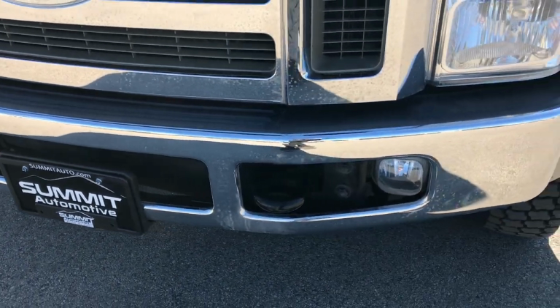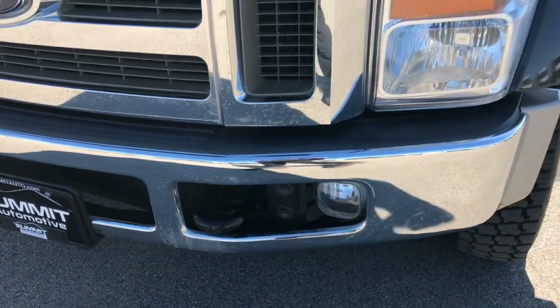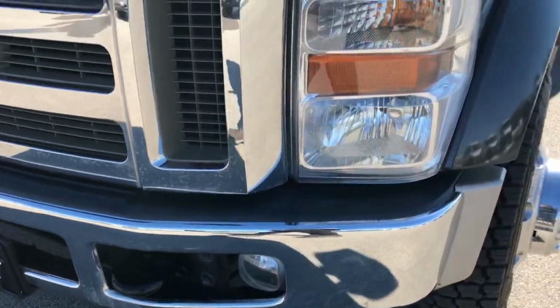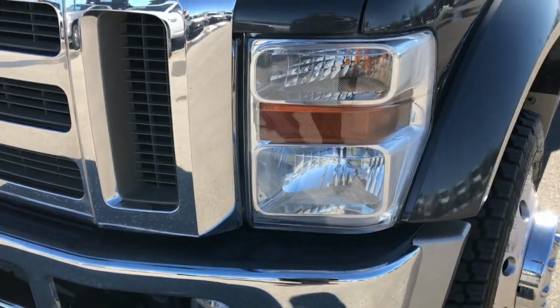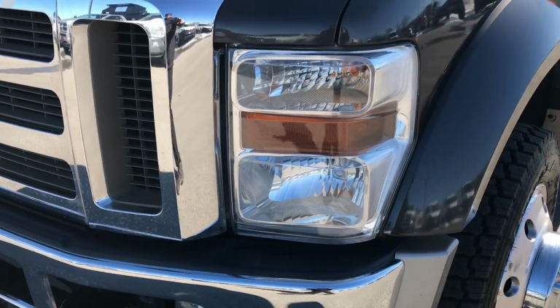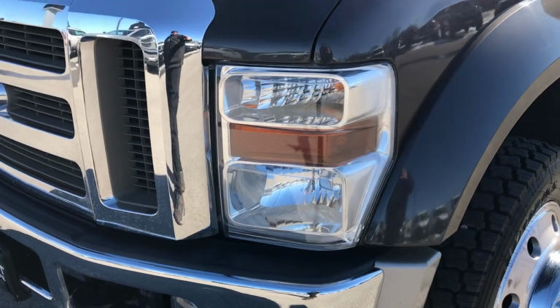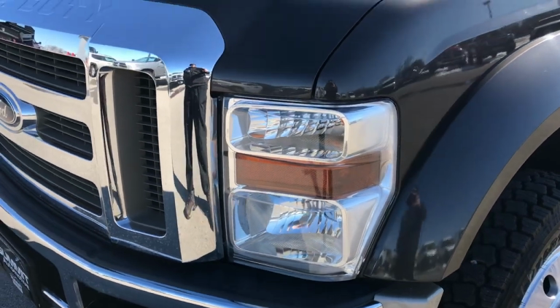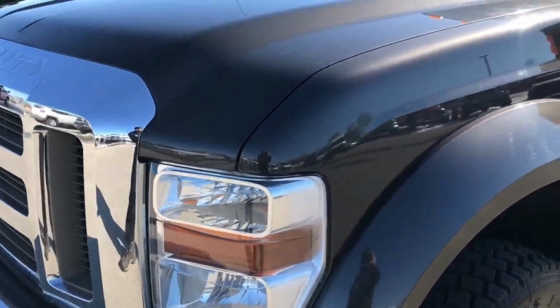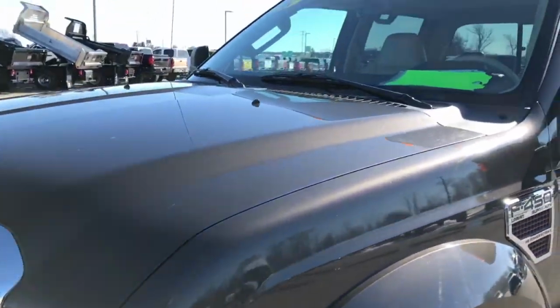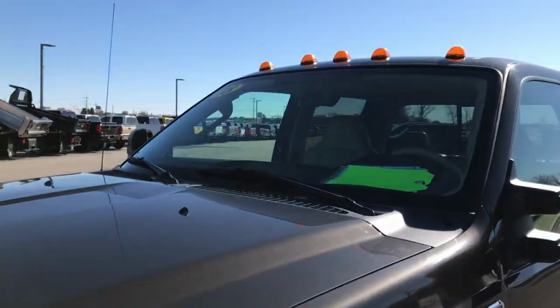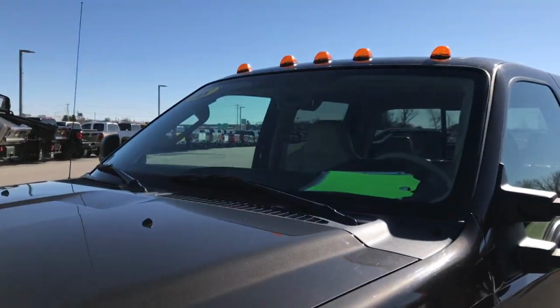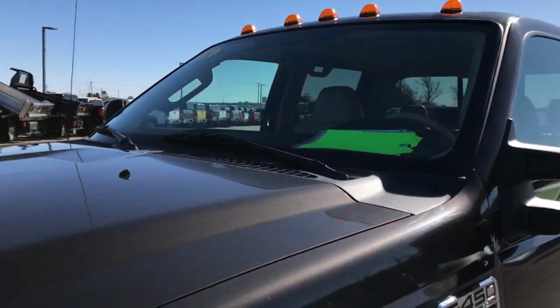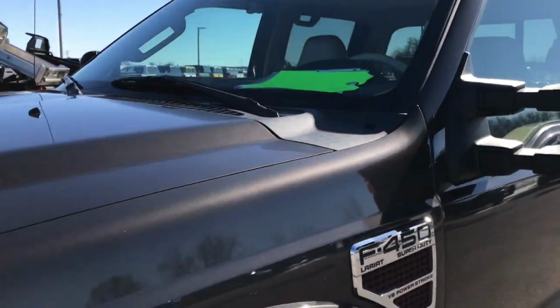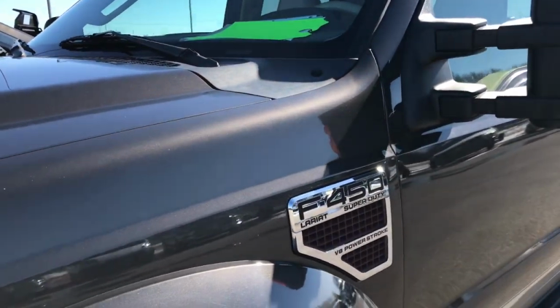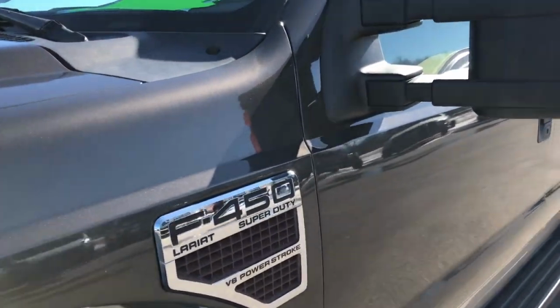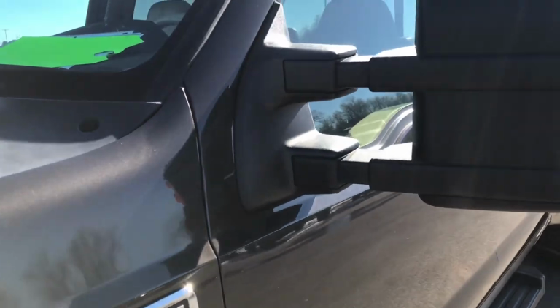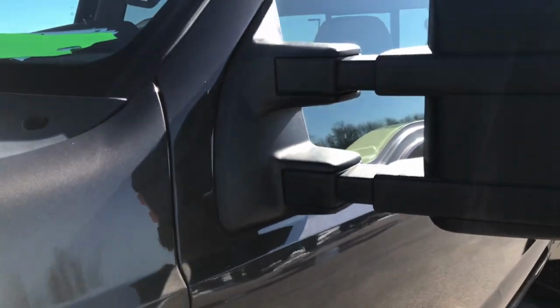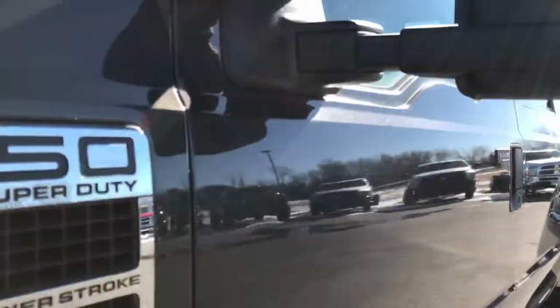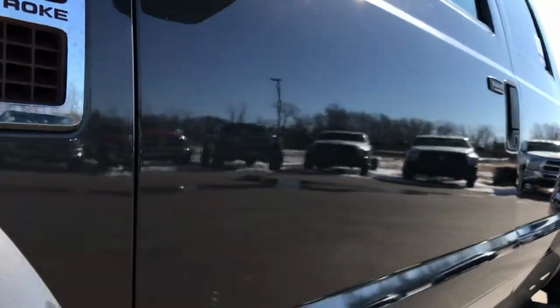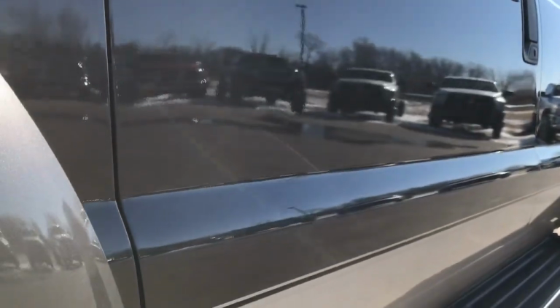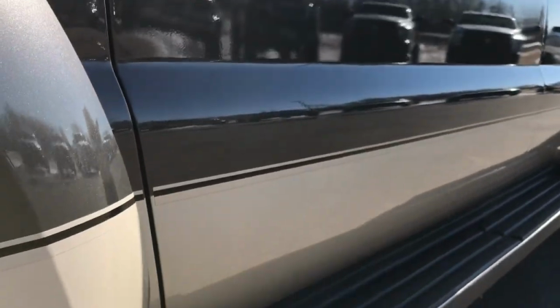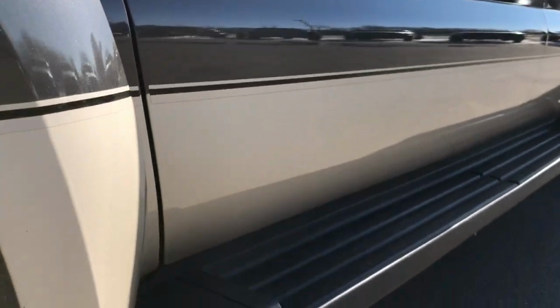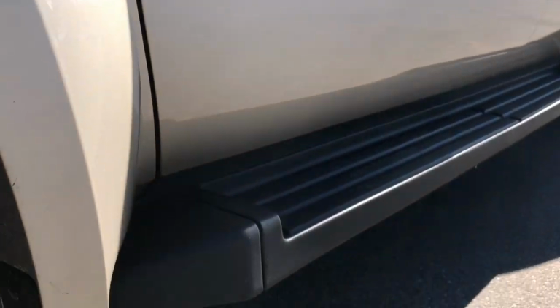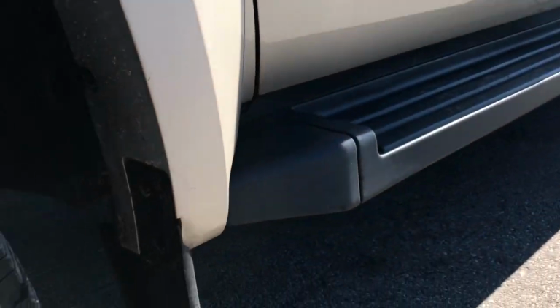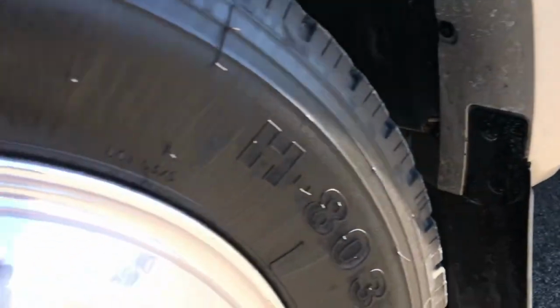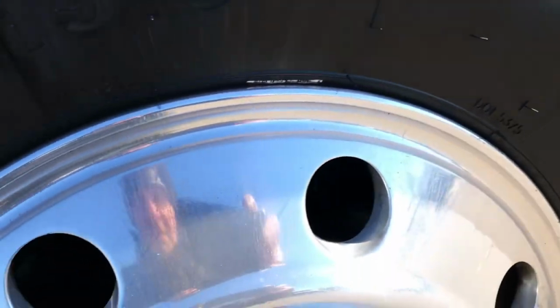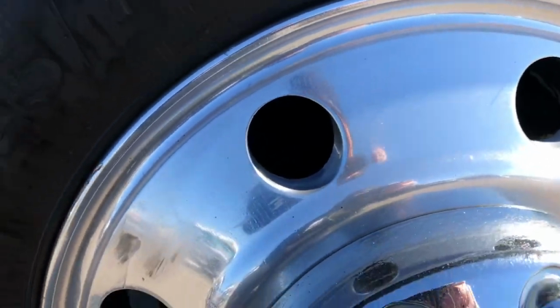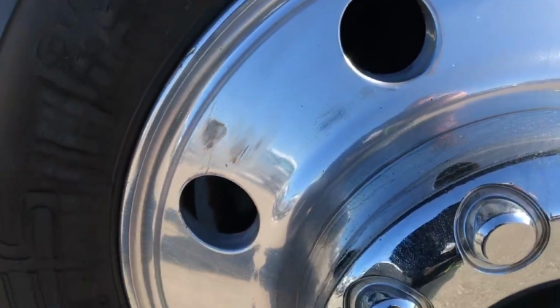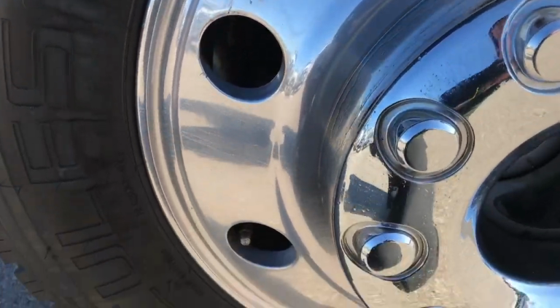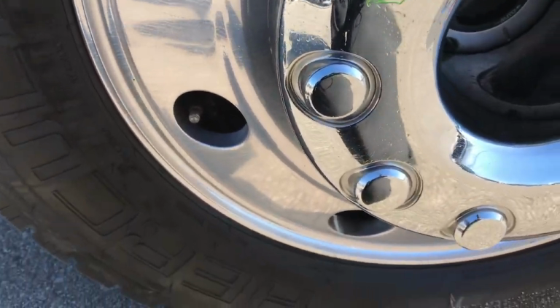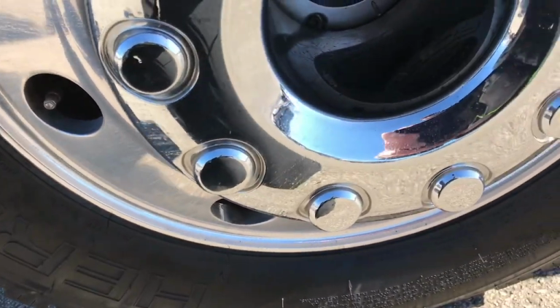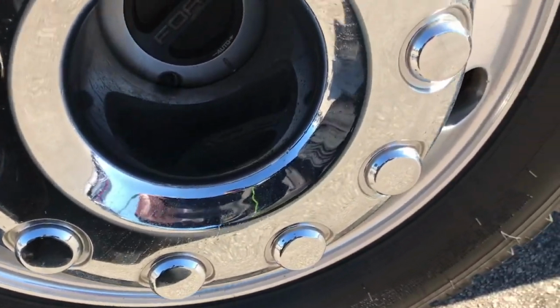It has factory fog lights, headlights are nice and clear, and has the clearance lights up top. We shoot all of our videos in 1080p, so if you have HD capabilities on your computer, tablet, or smartphone device, turn them on right now because it is like you are right here looking at the truck with me.